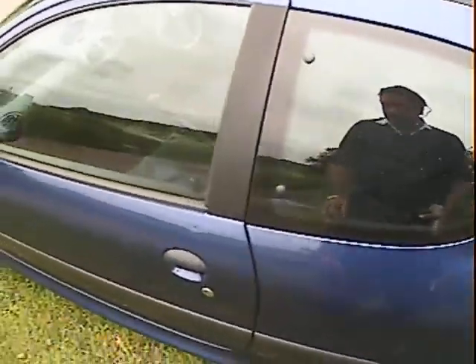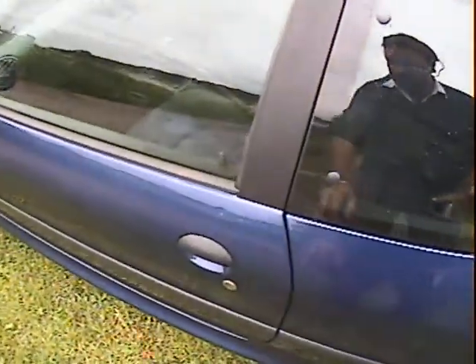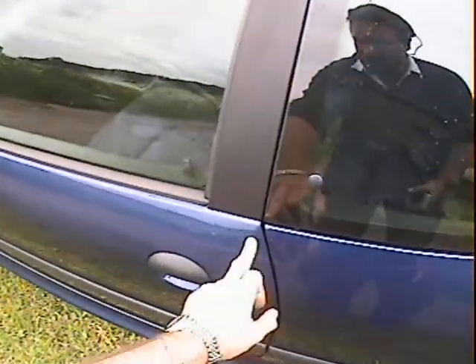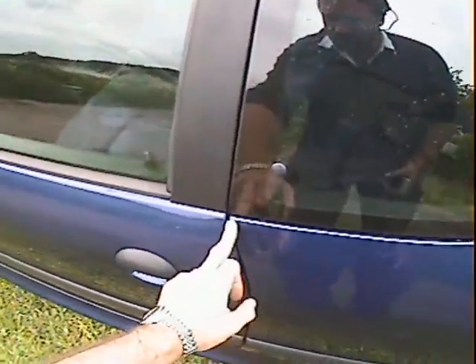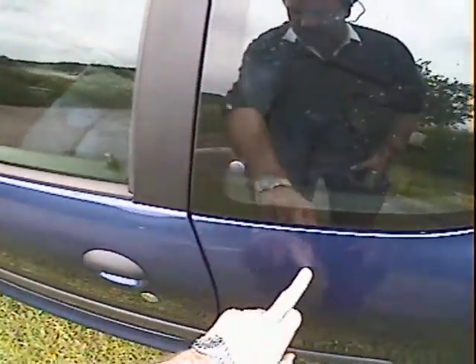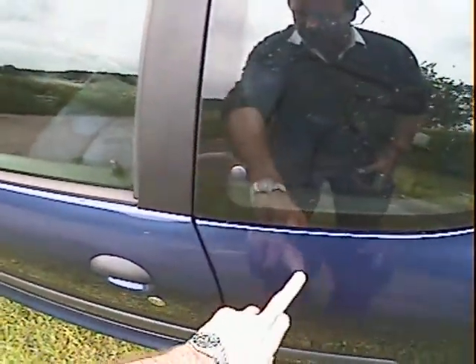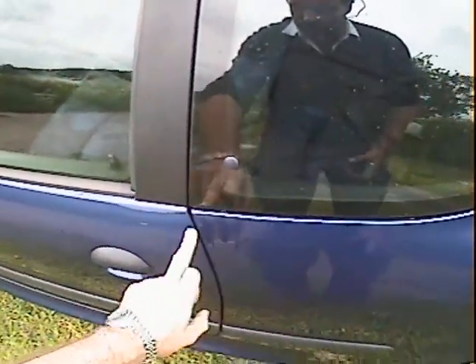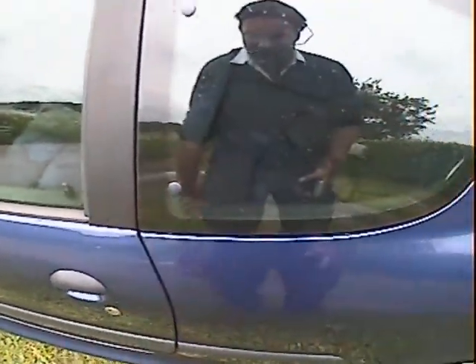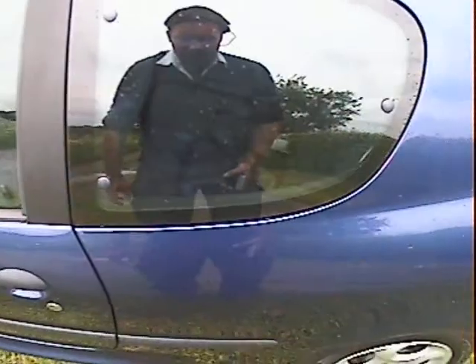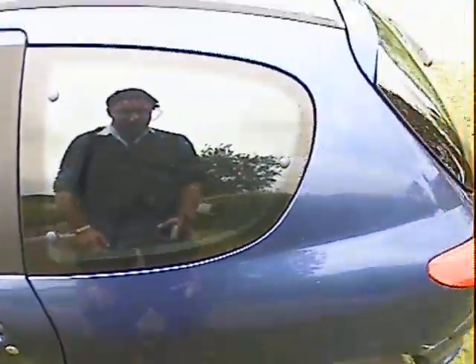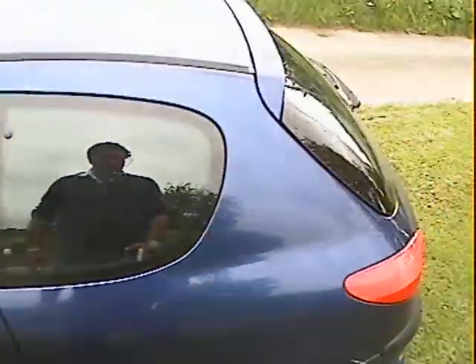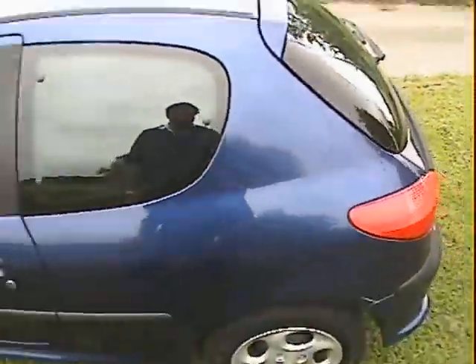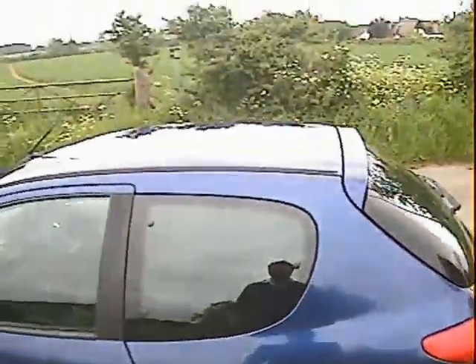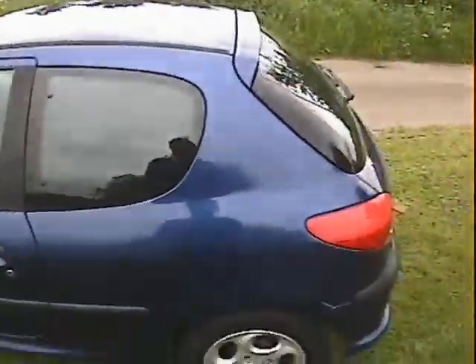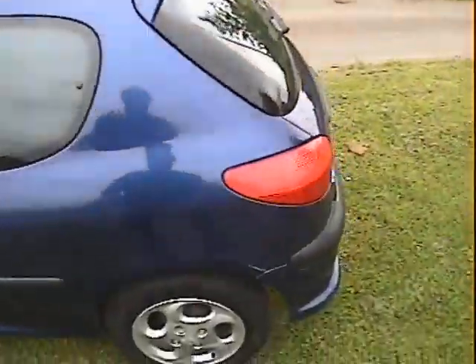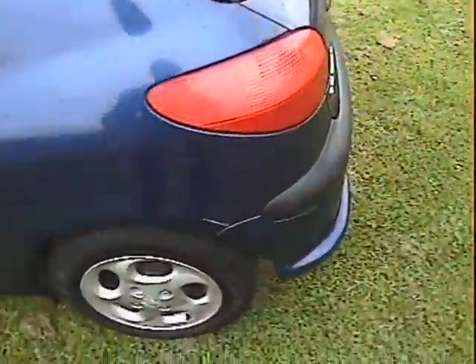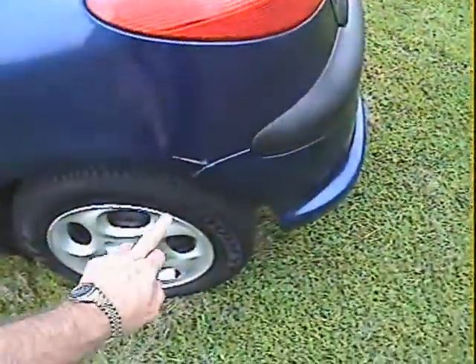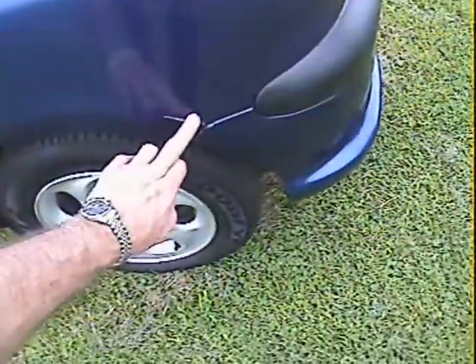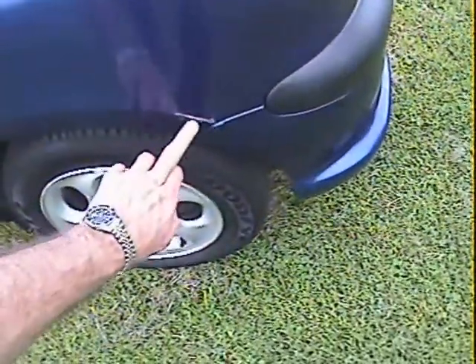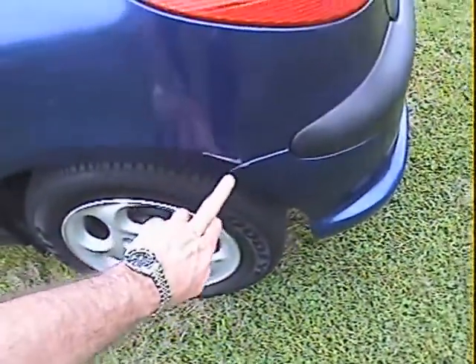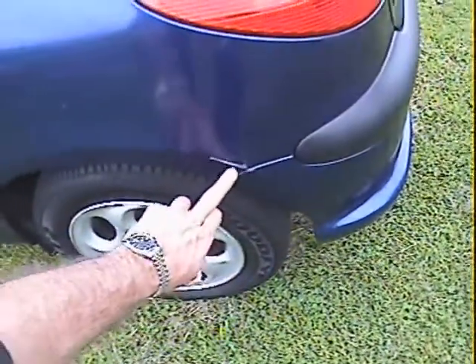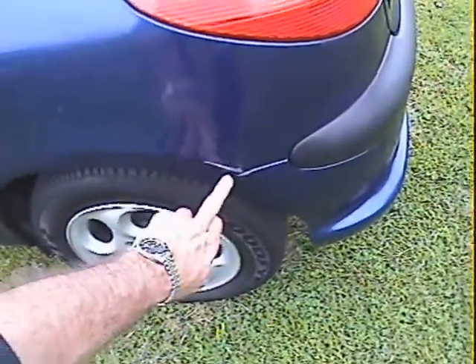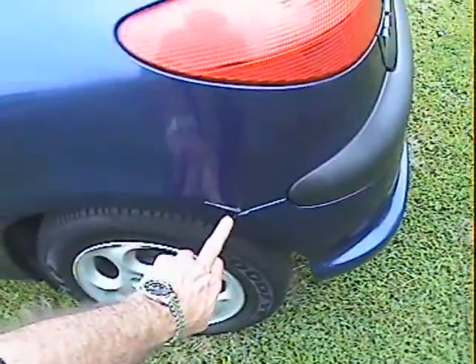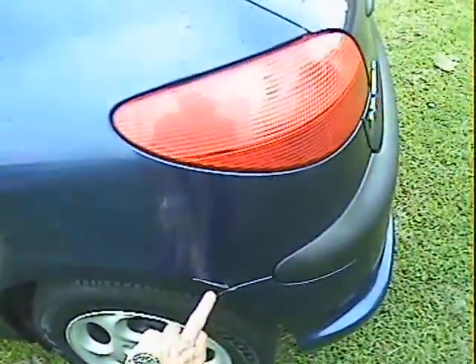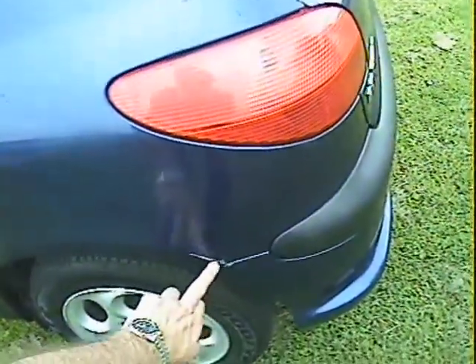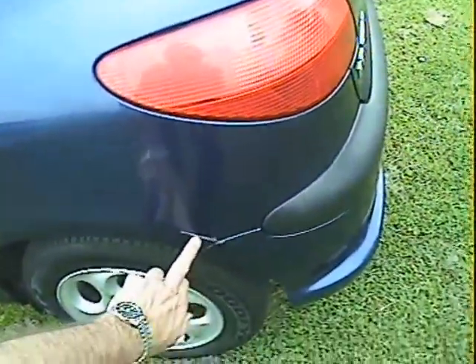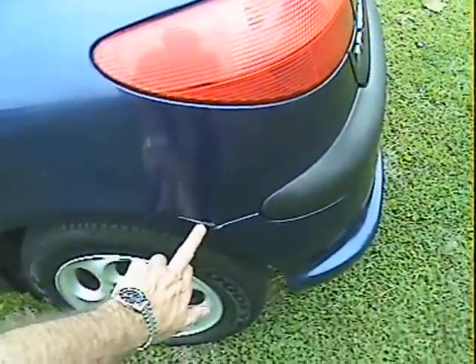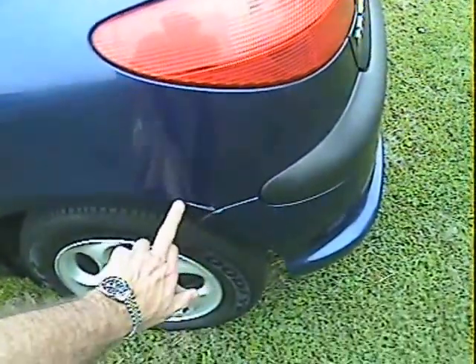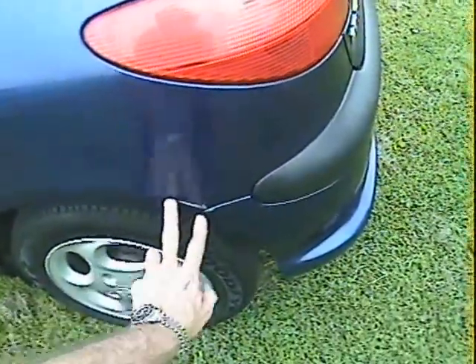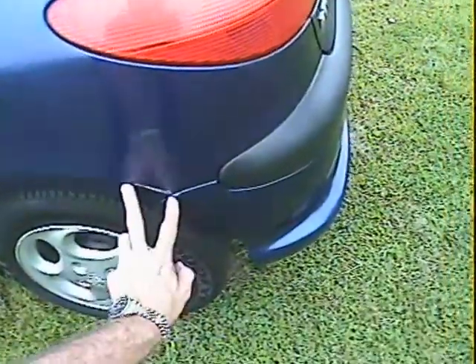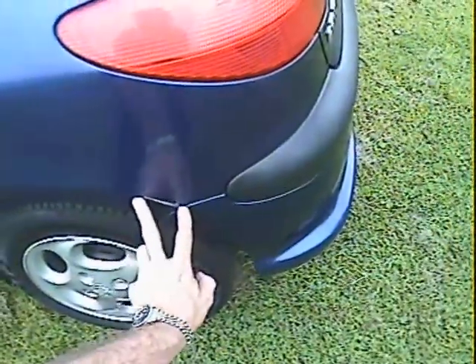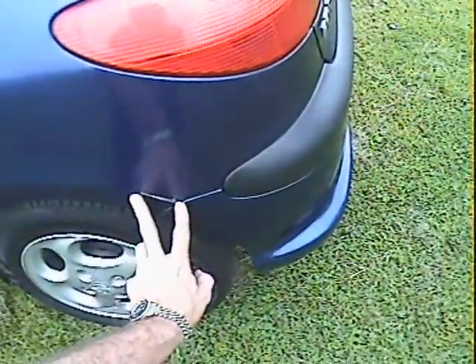There's a long scratch from there to there on the near side rear wing. And another one — it's more of a scuff rather than a scratch — just here on the back of the near side rear arch lip. It goes from there to there.